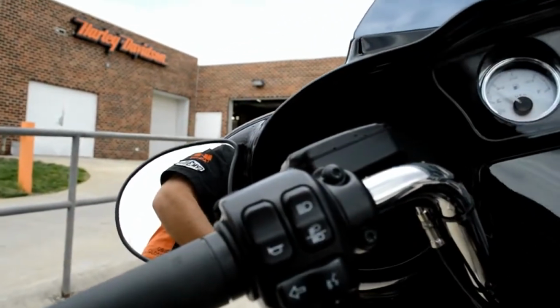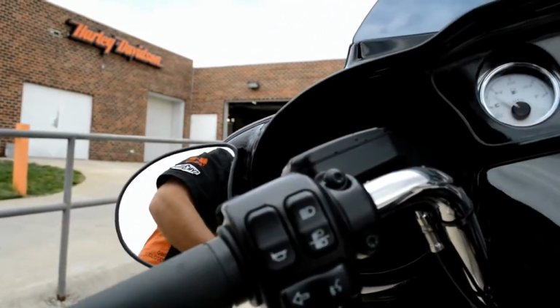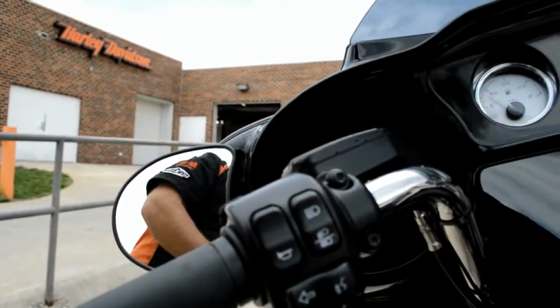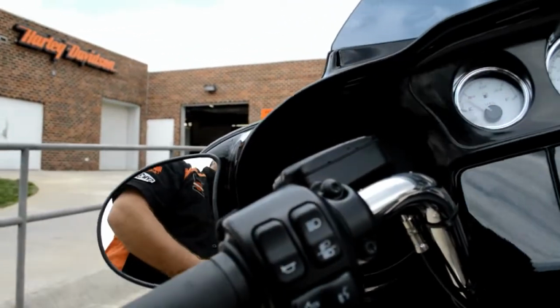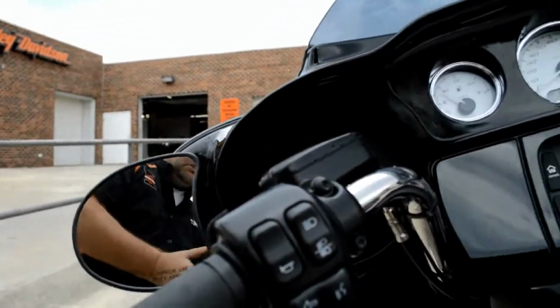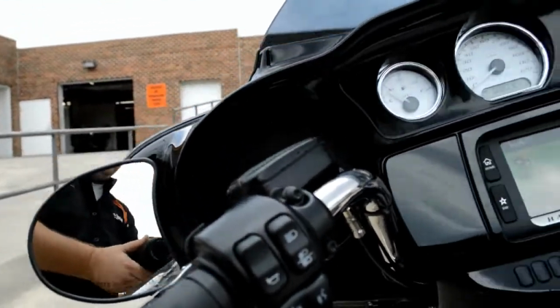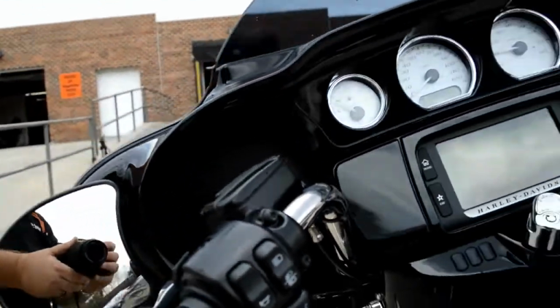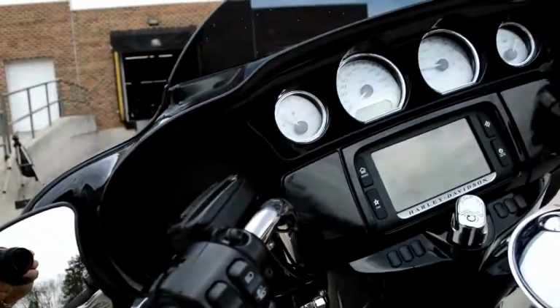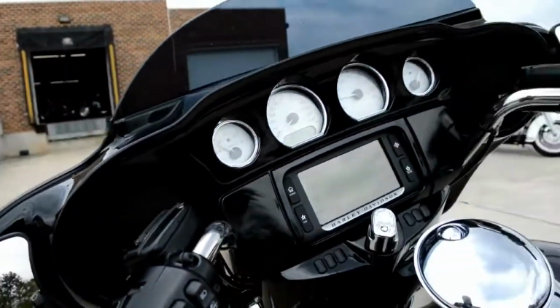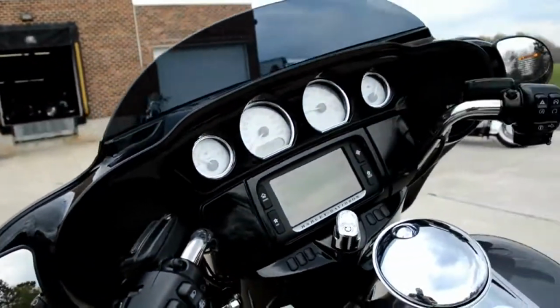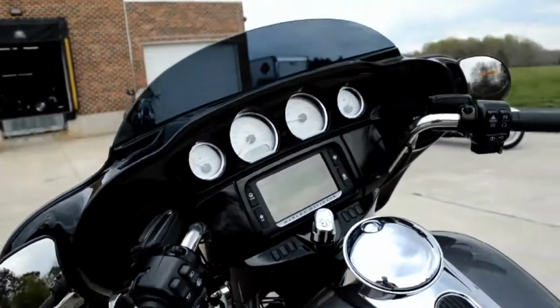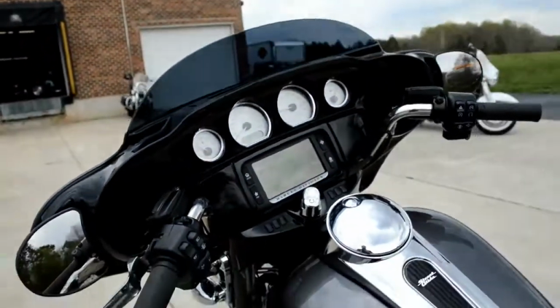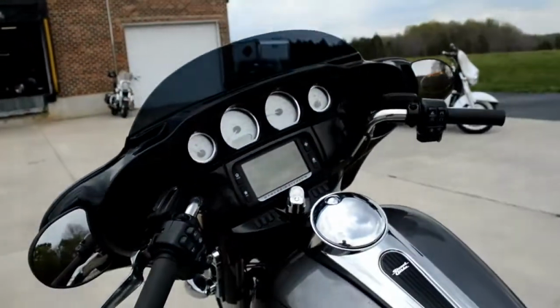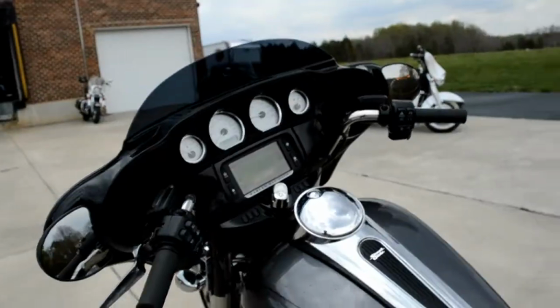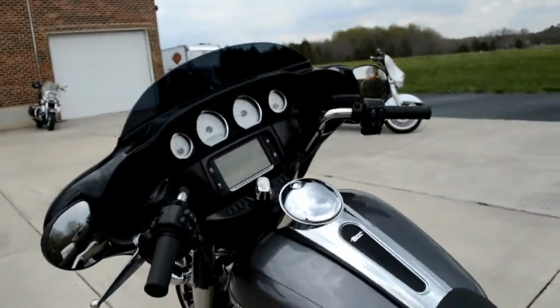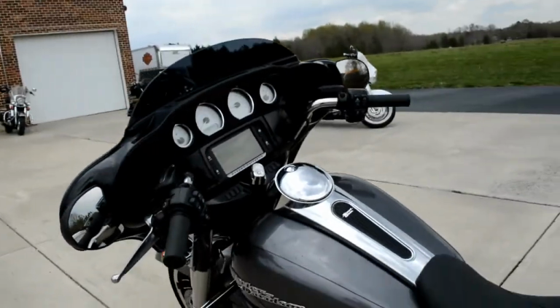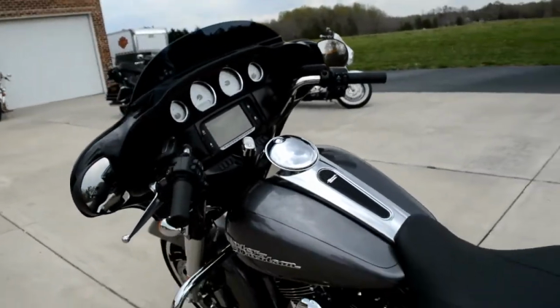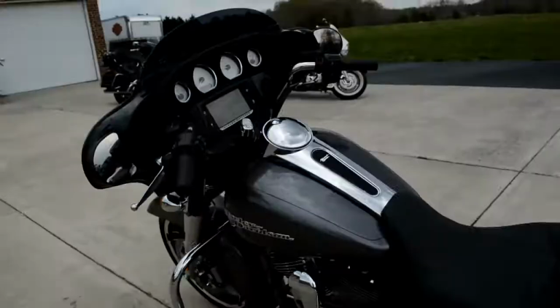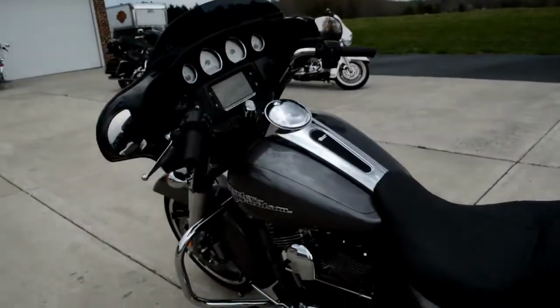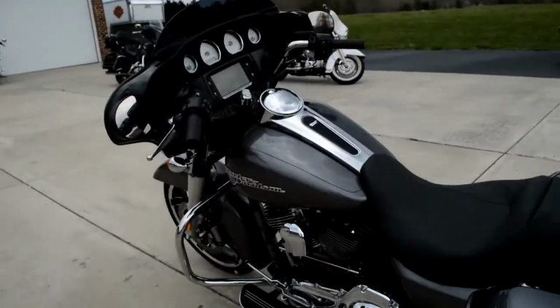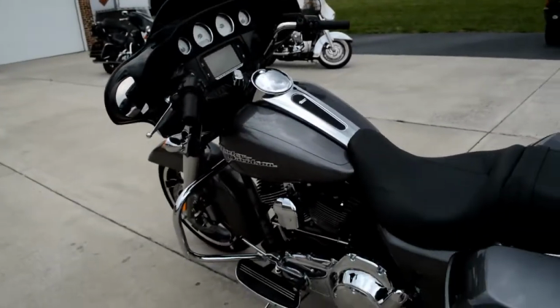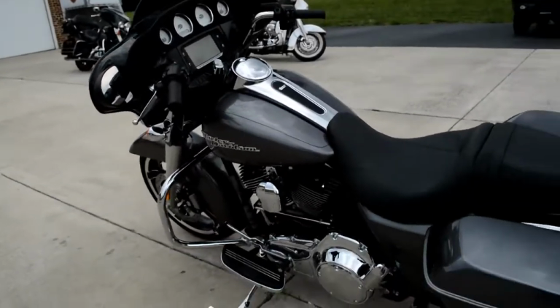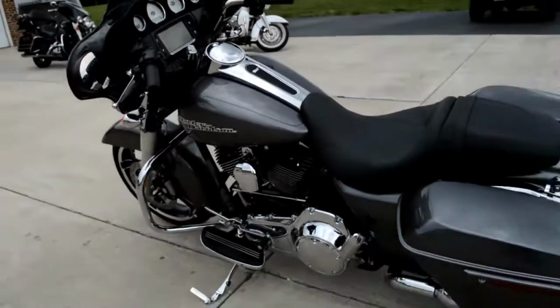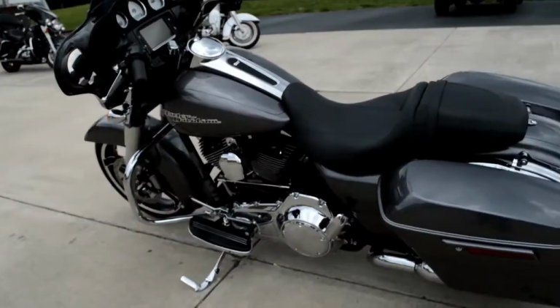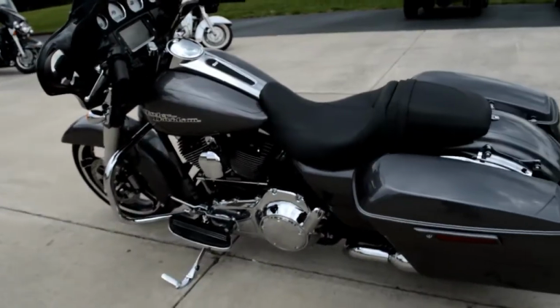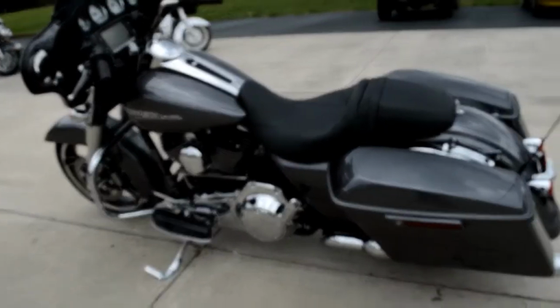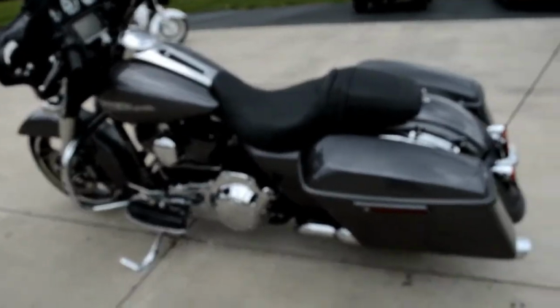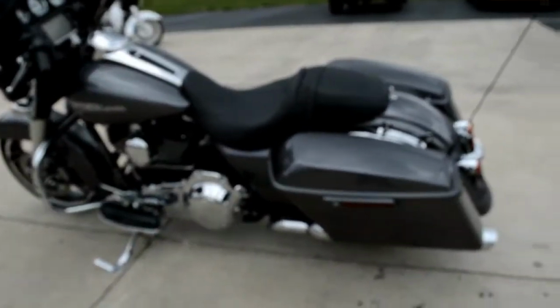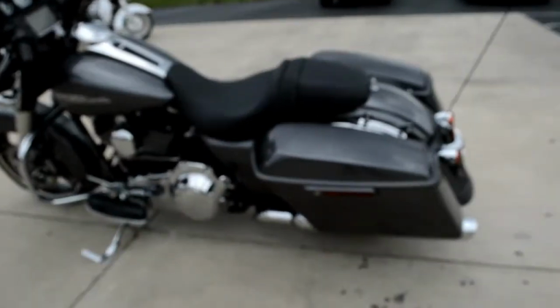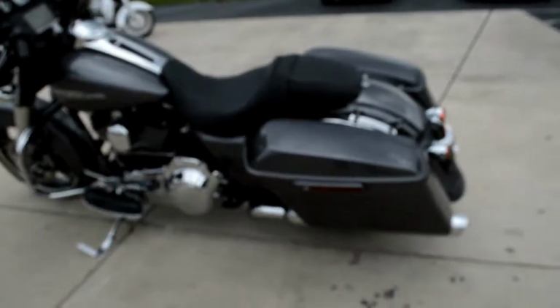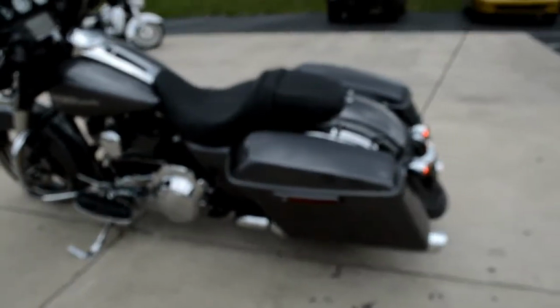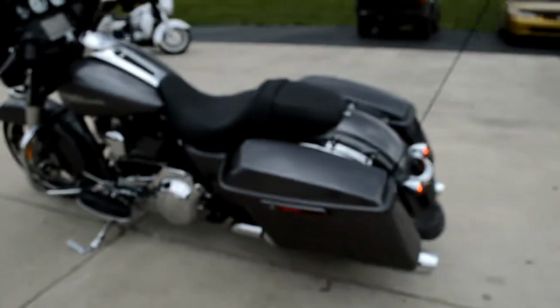They've moved the cruise control to the left hand side, freeing up that throttle hand and keeping within the ergonomic mantra of Project Rushmore.